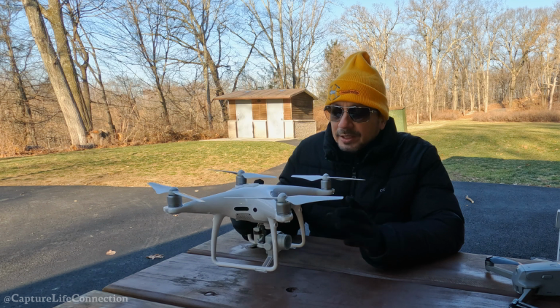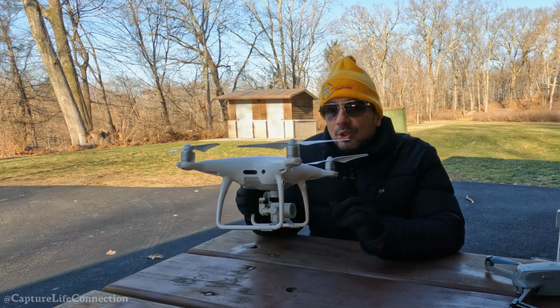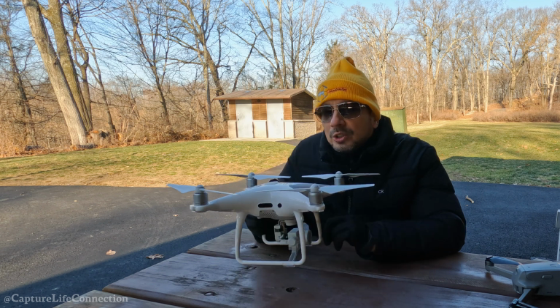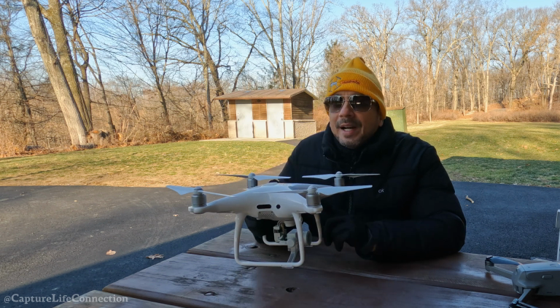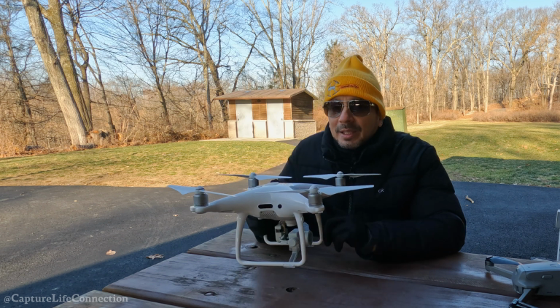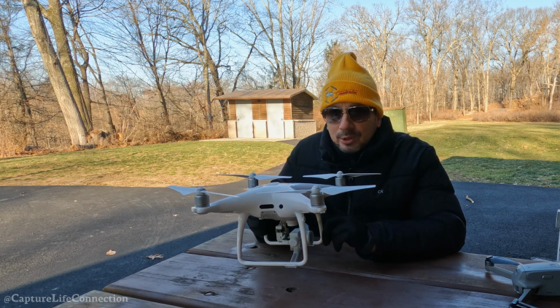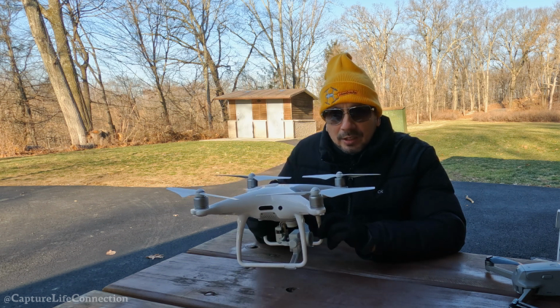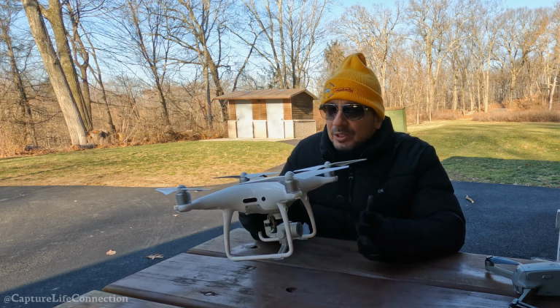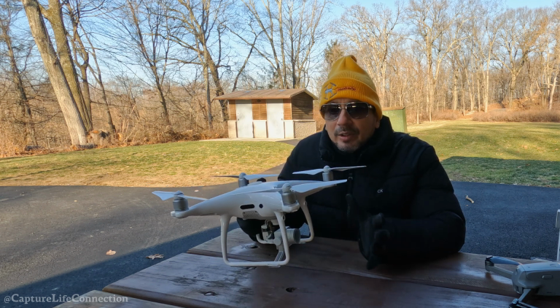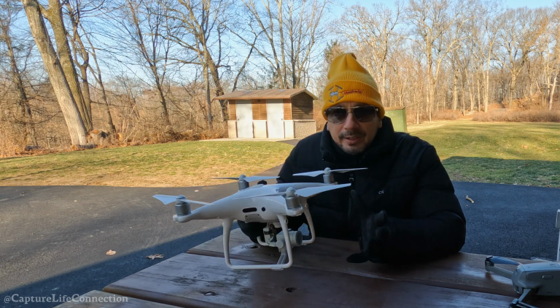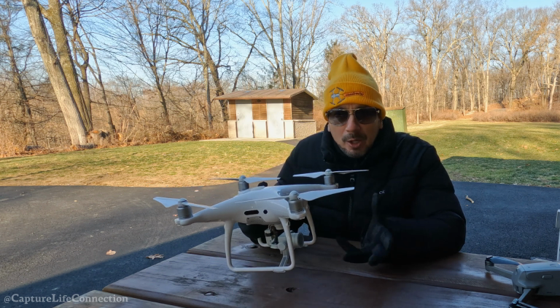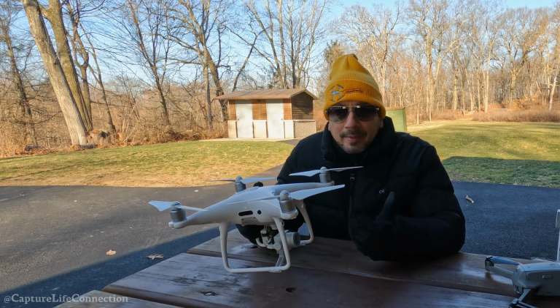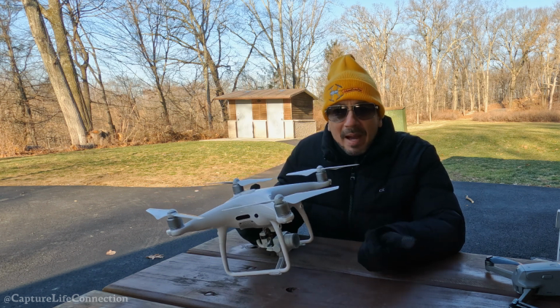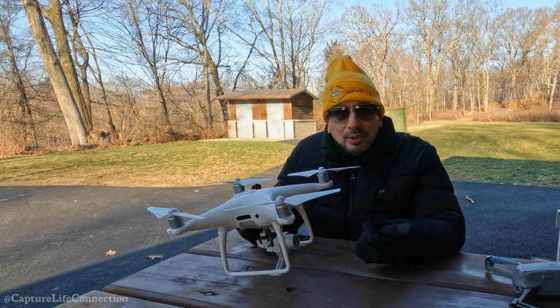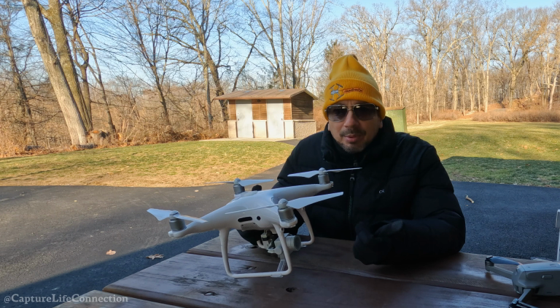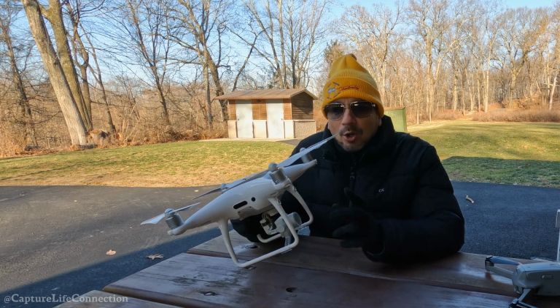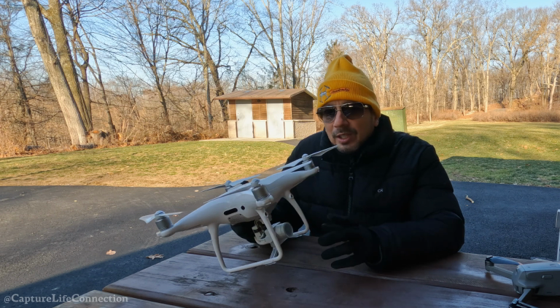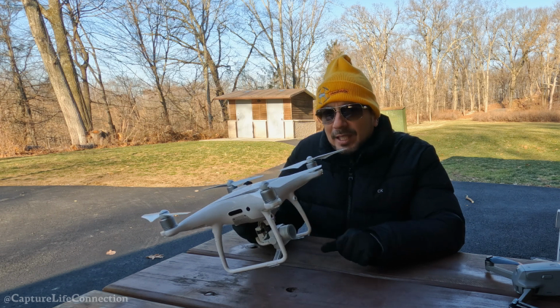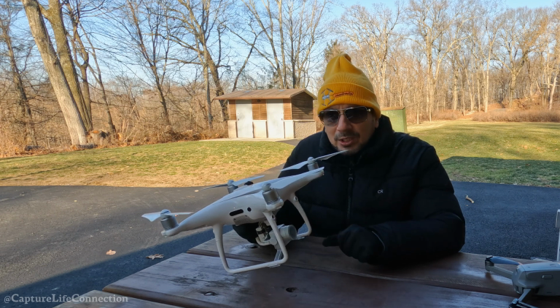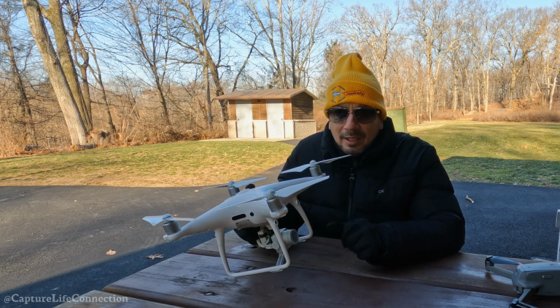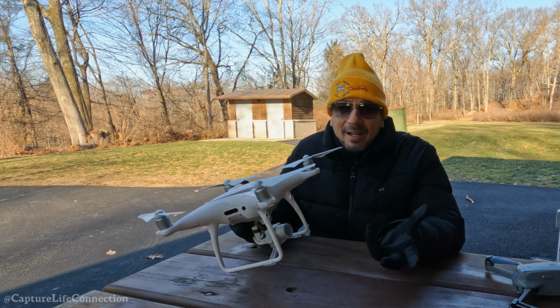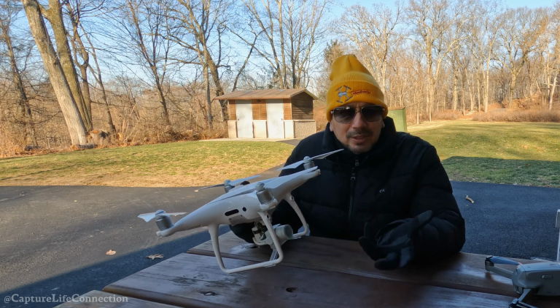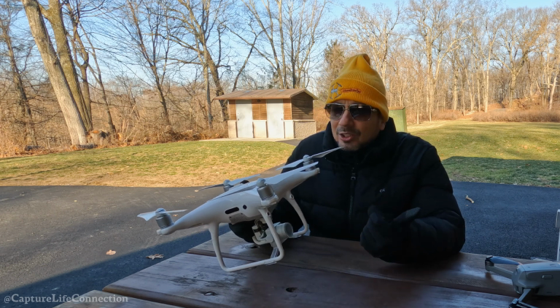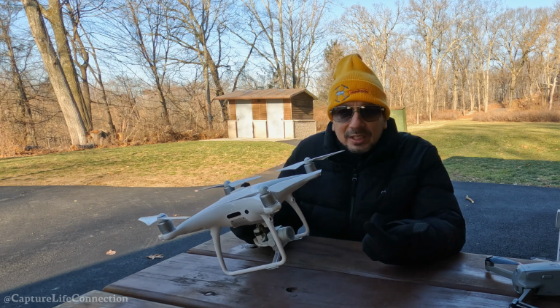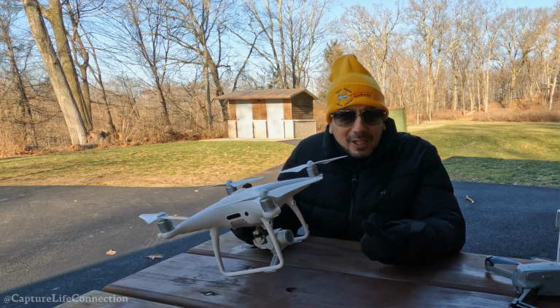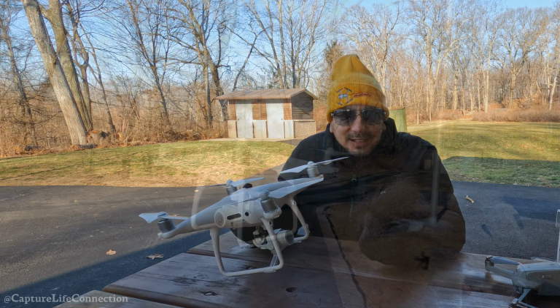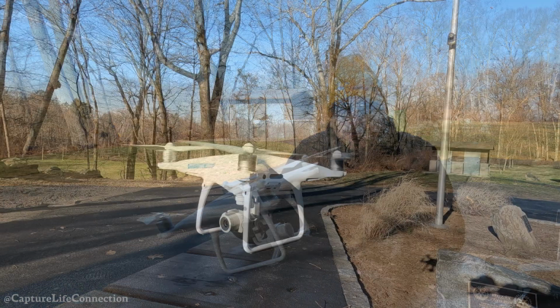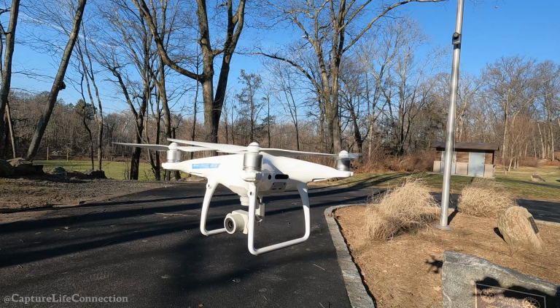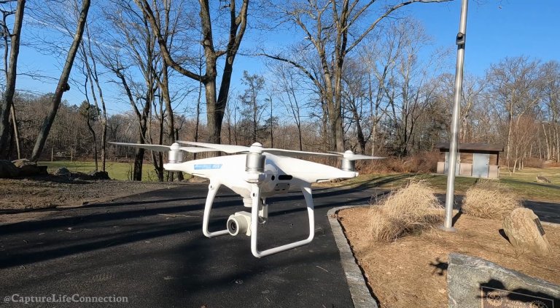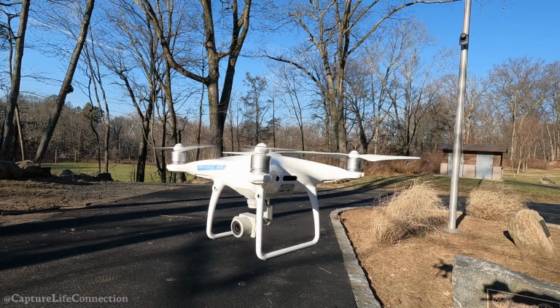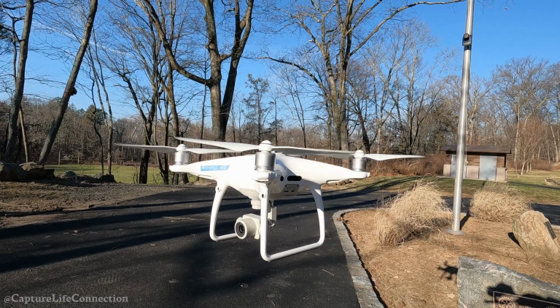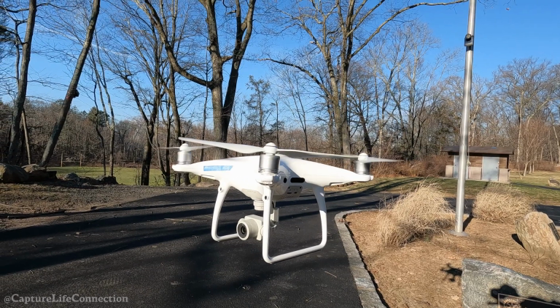This drone also has a mechanical shutter, which is very rare in a drone. The Mavic 3 Enterprise also has a mechanical shutter, but that drone is around $3,600 and it's missing features like Active Track.